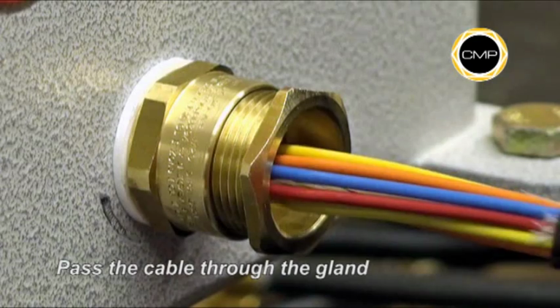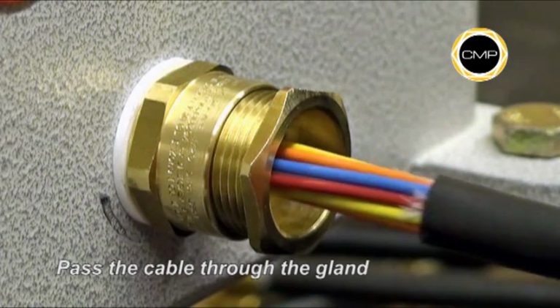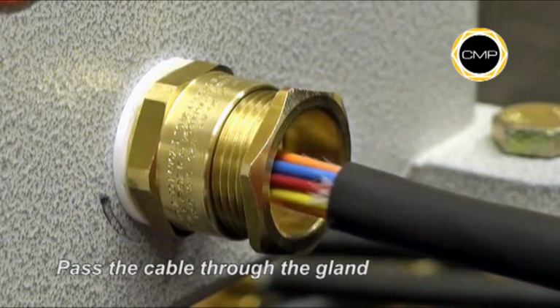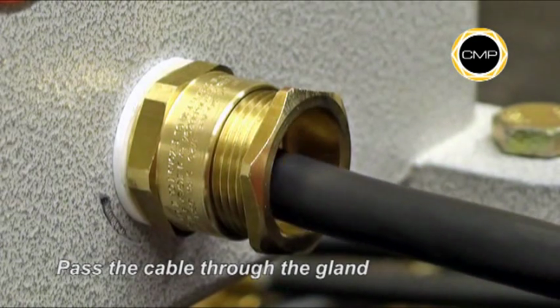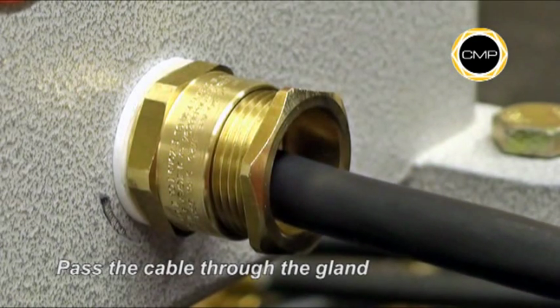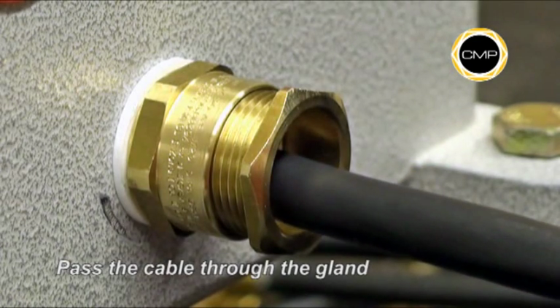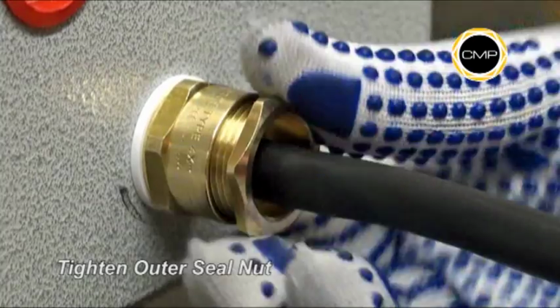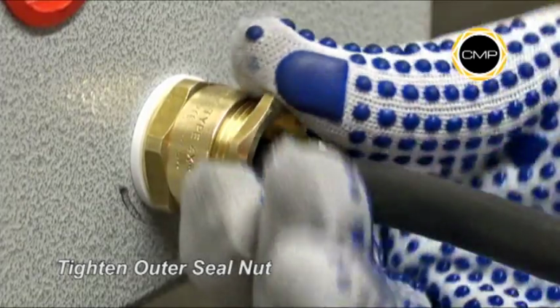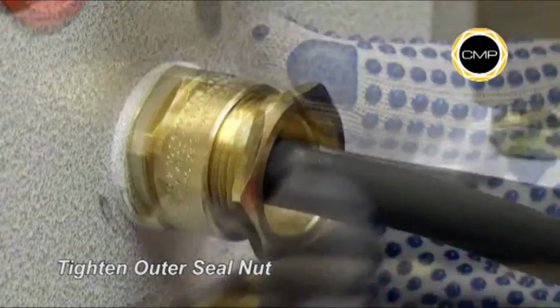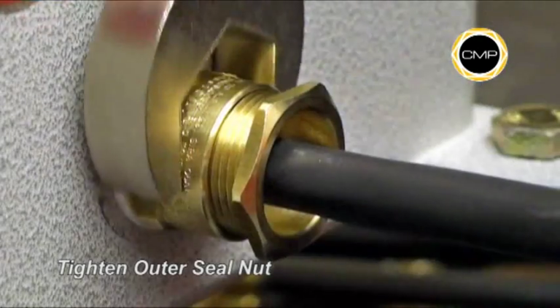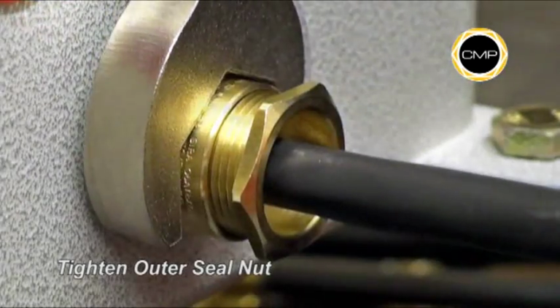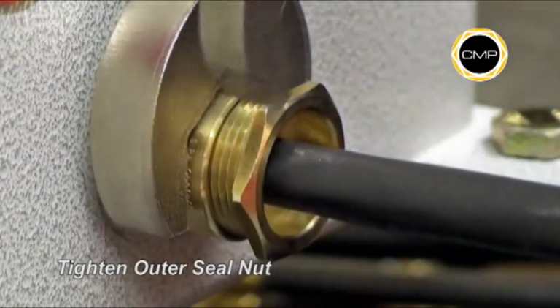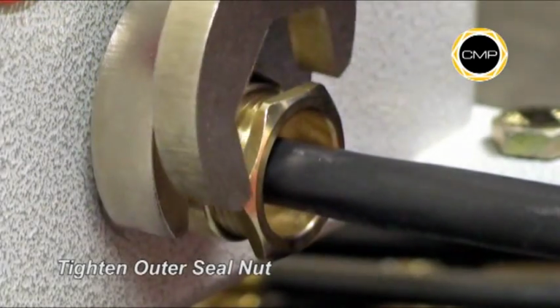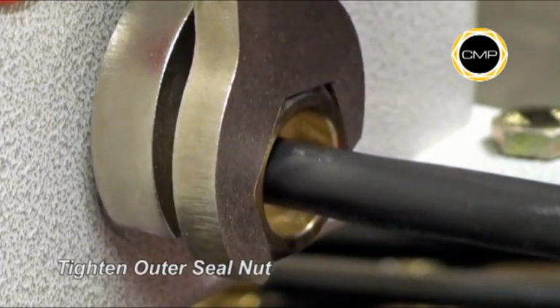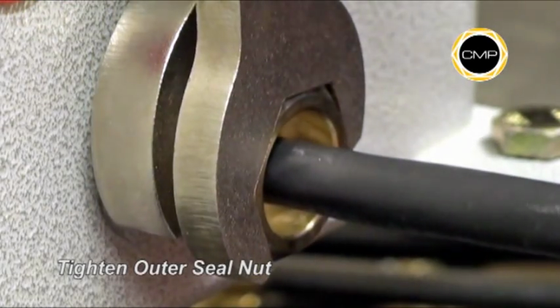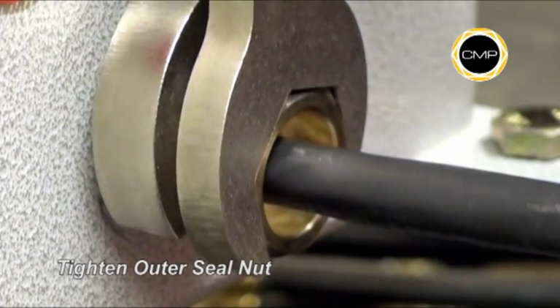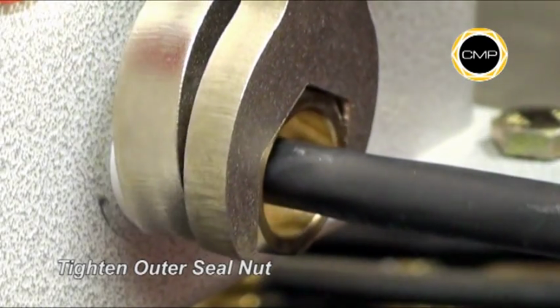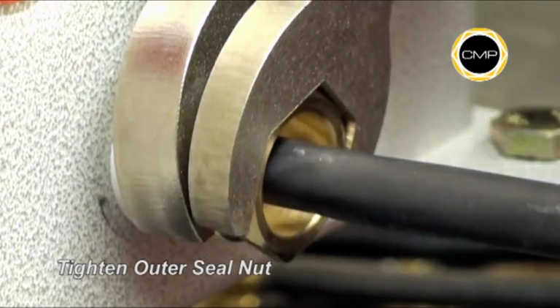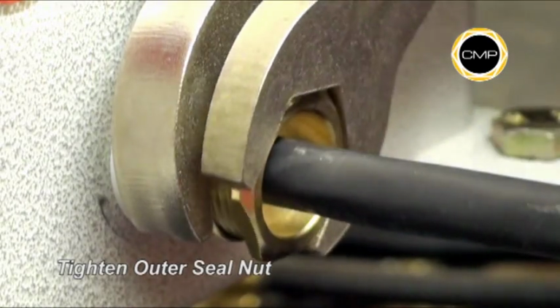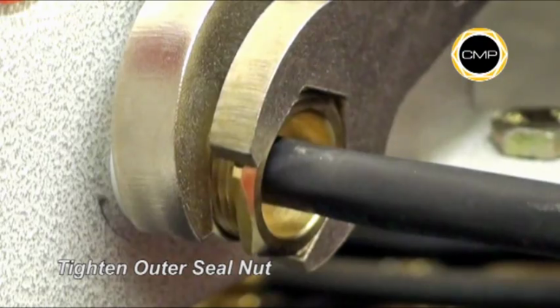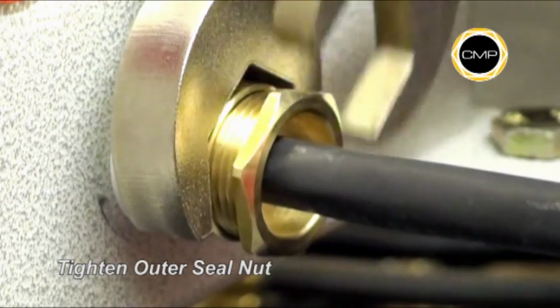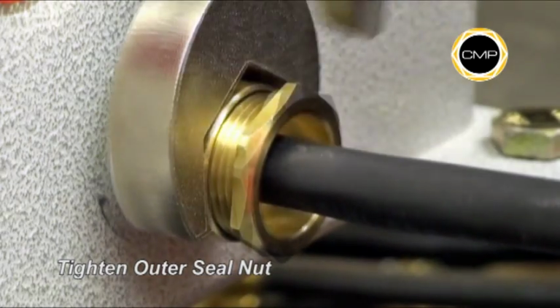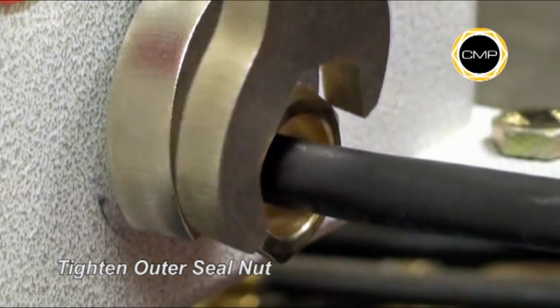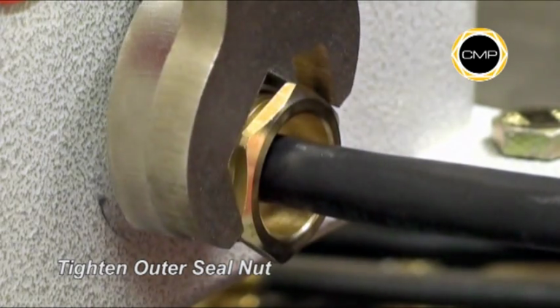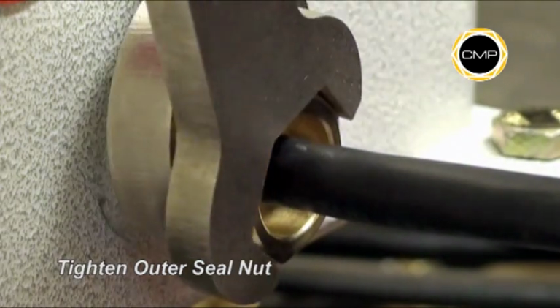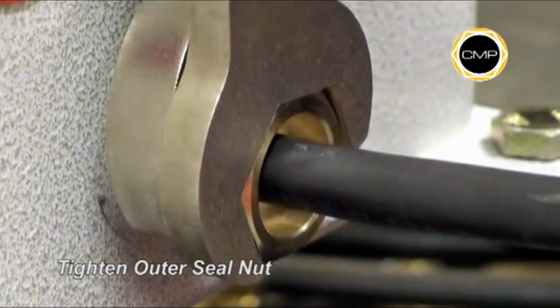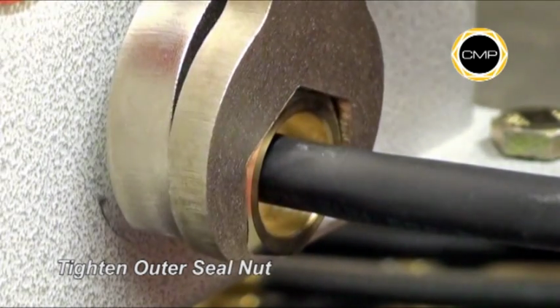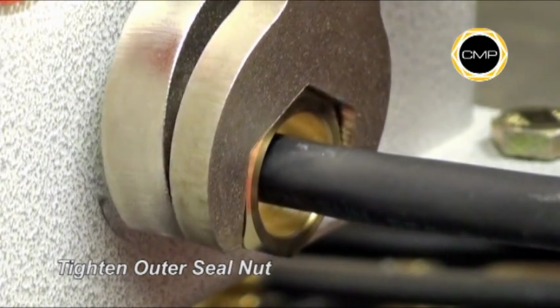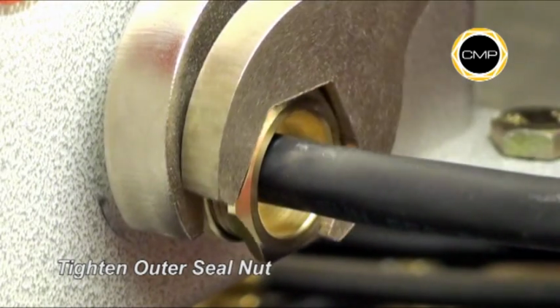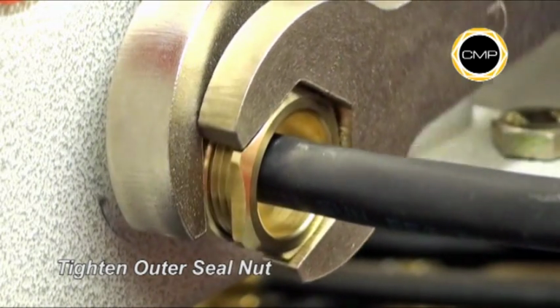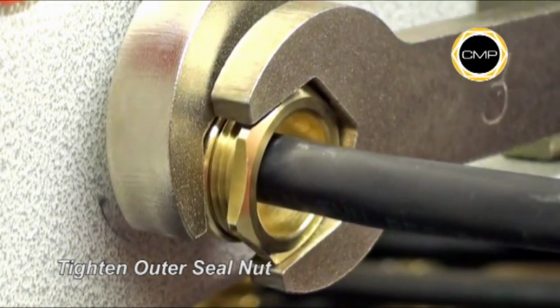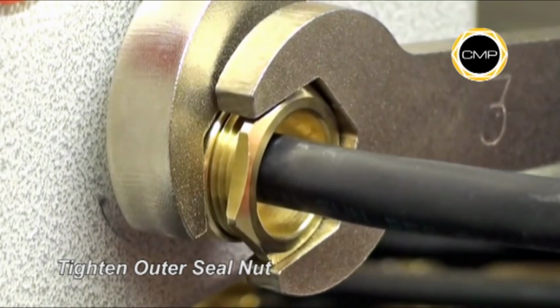Pass the cable through the gland. Hand tighten the outer seal nut into the entry item until heavy resistance is felt. Then, holding the entry item with a spanner, tighten the outer seal nut a further one full turn.